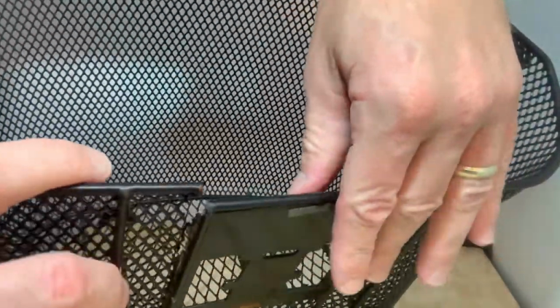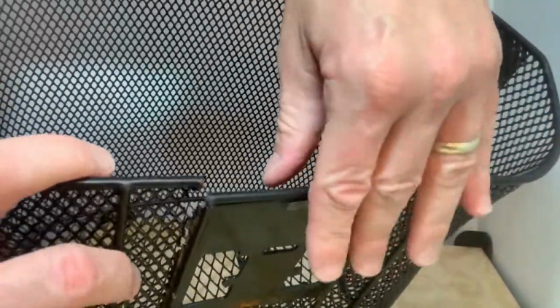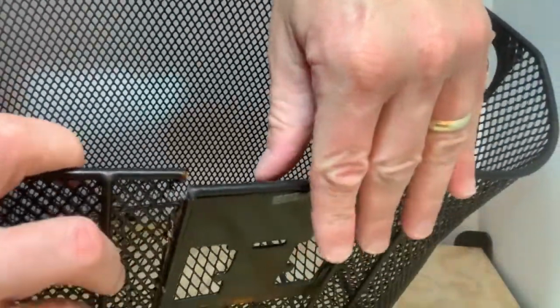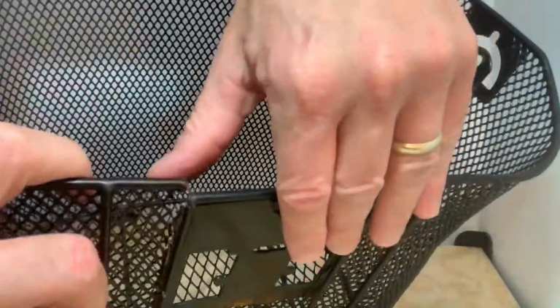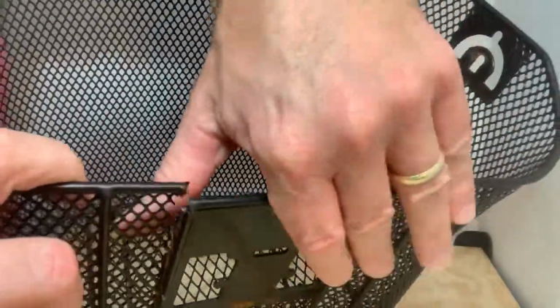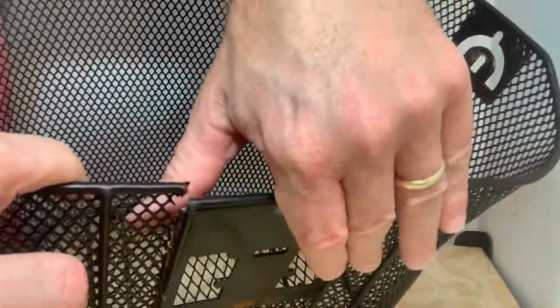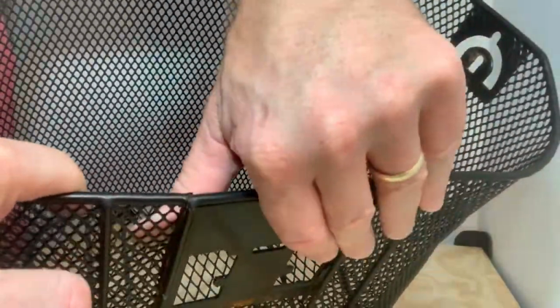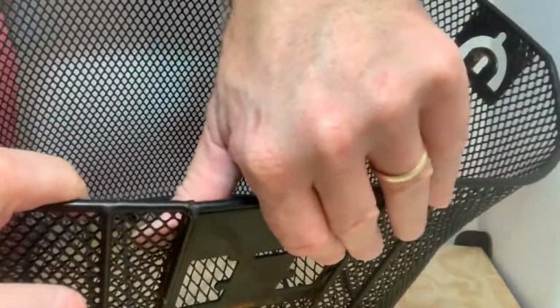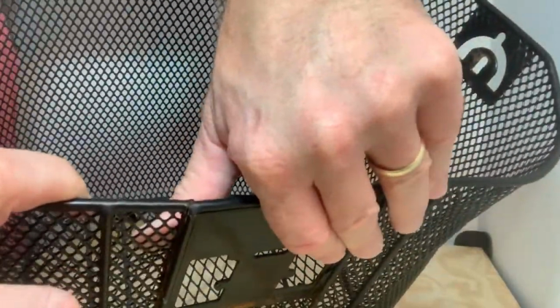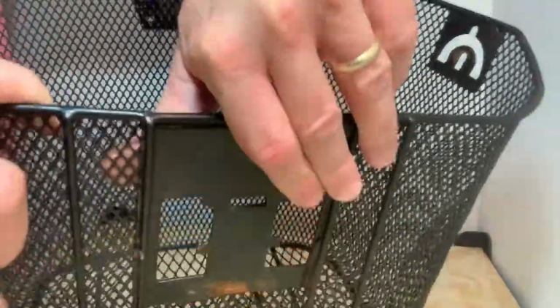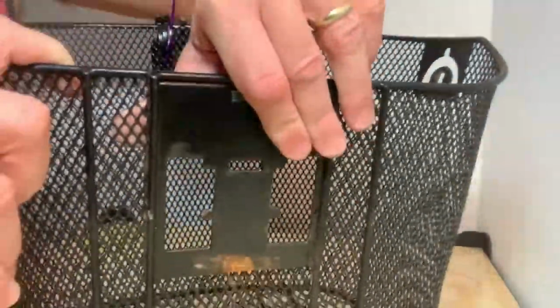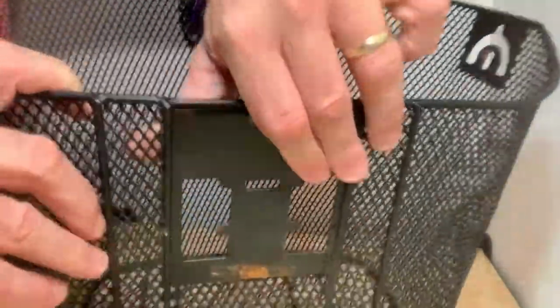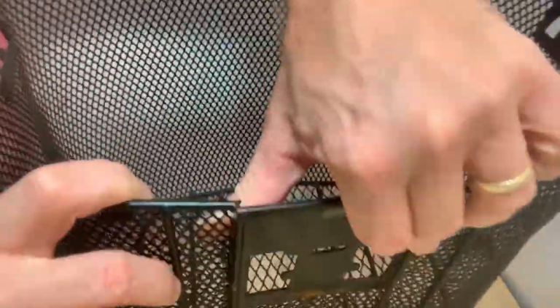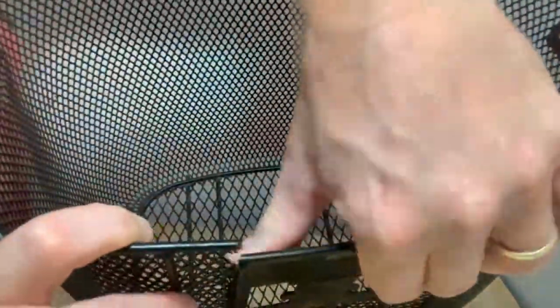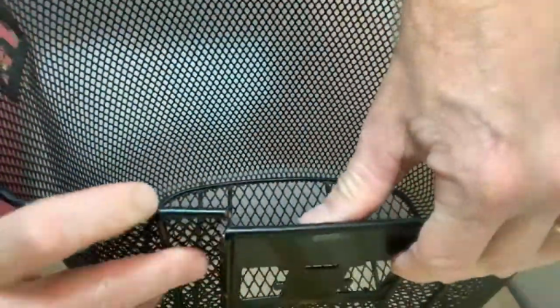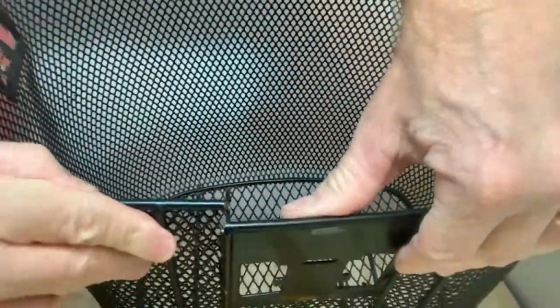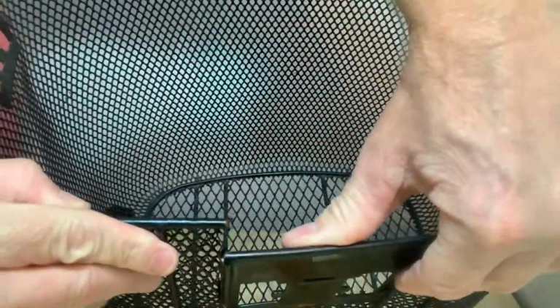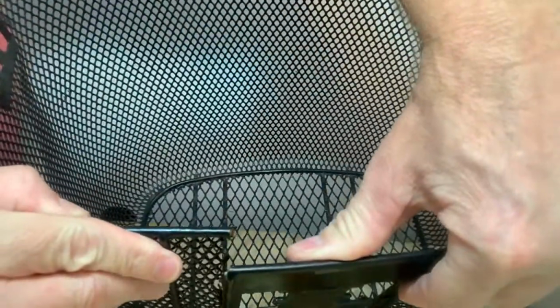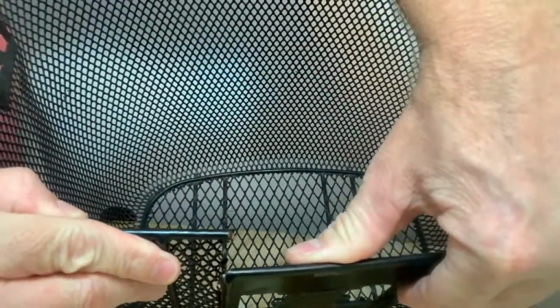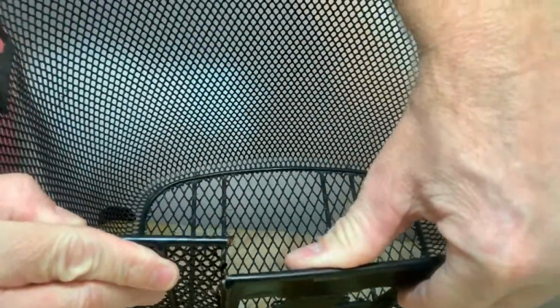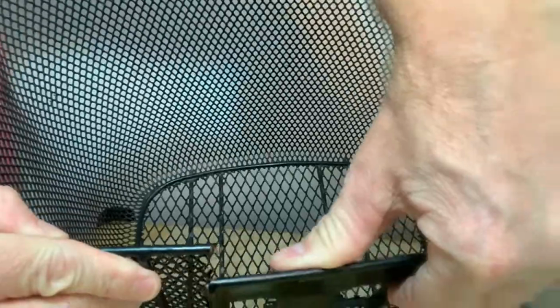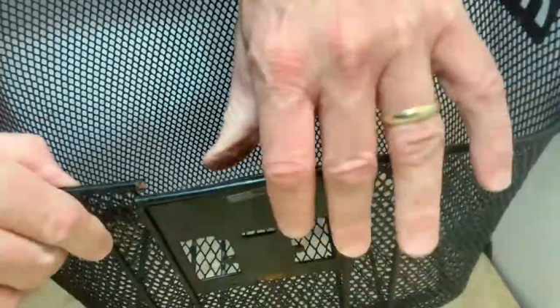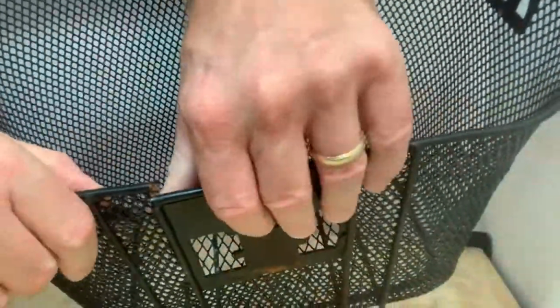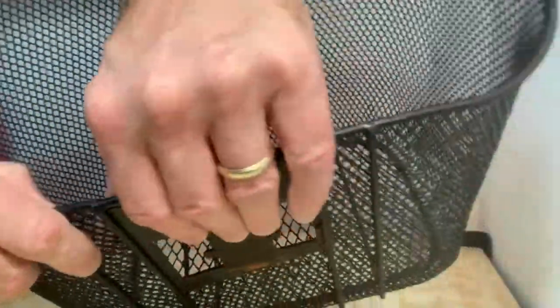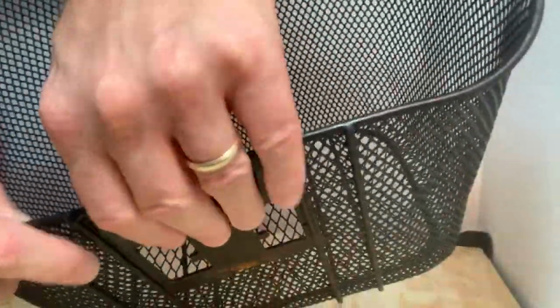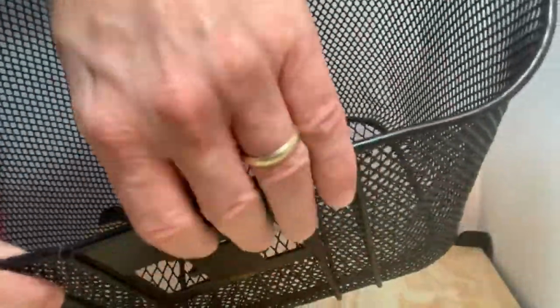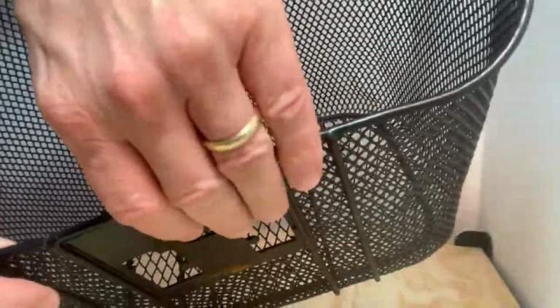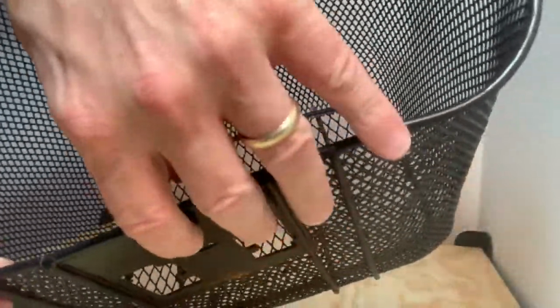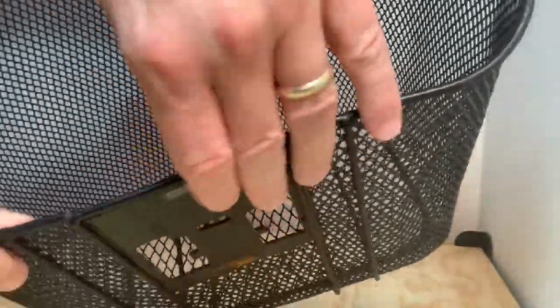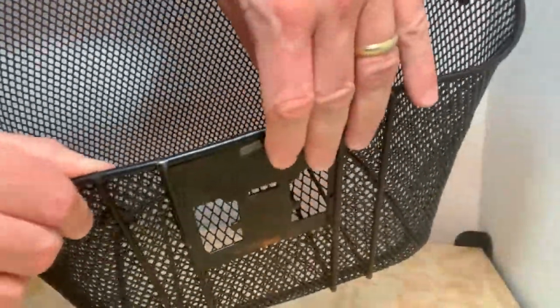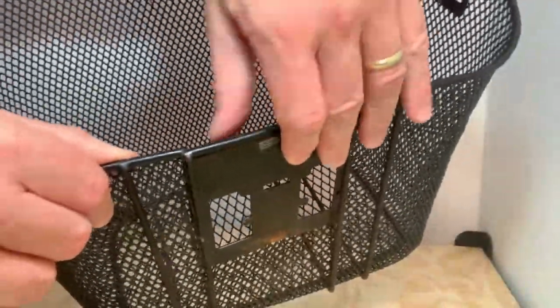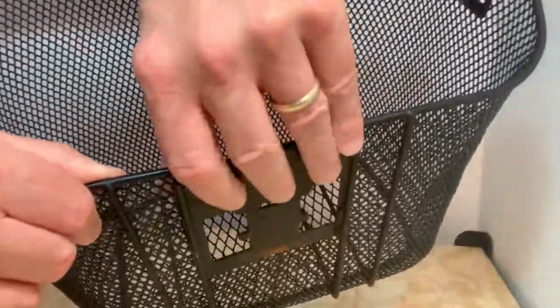First thing I need to do is get a little clamp to hold that in place right there, because that's the way I want it to stay. Right now it's apart, obviously, so I'll get a clamp there.